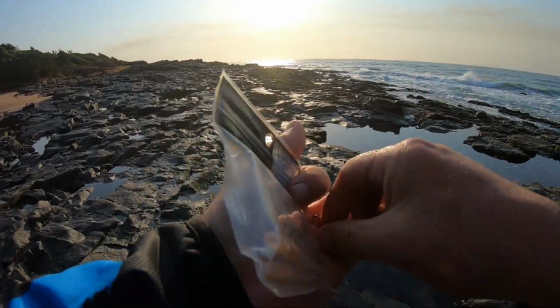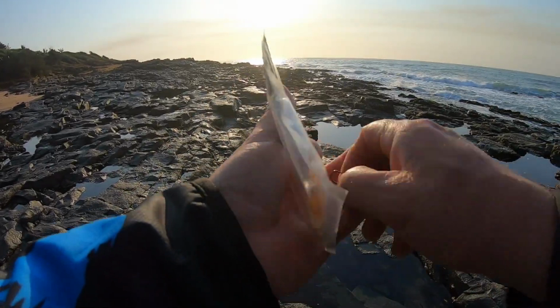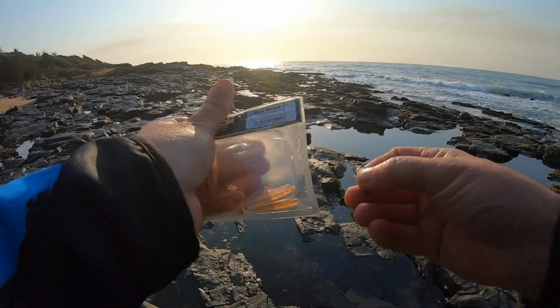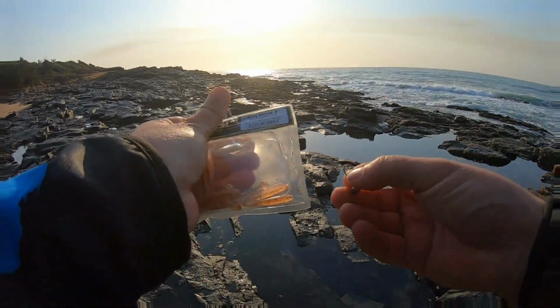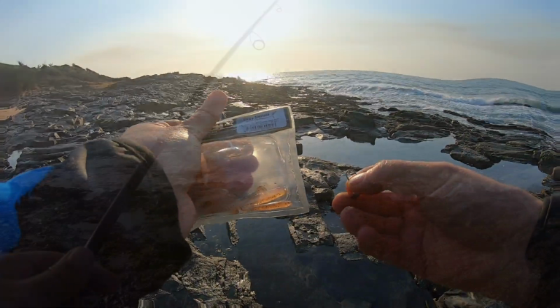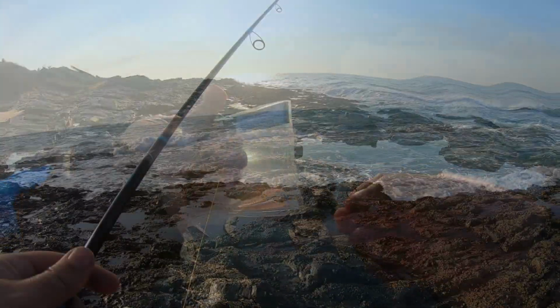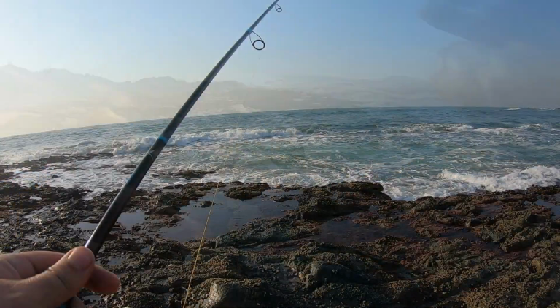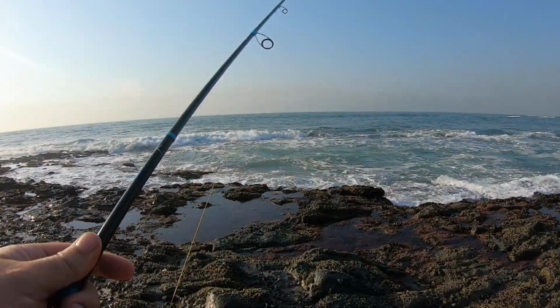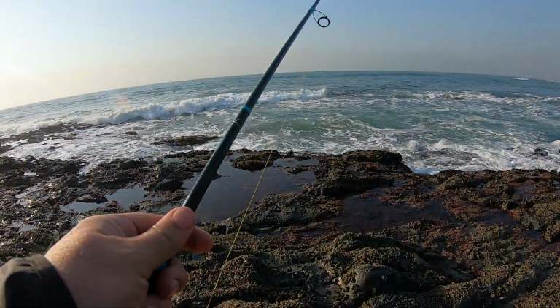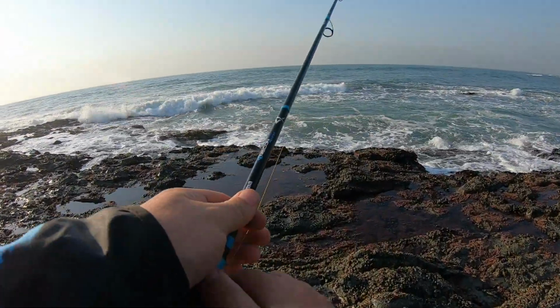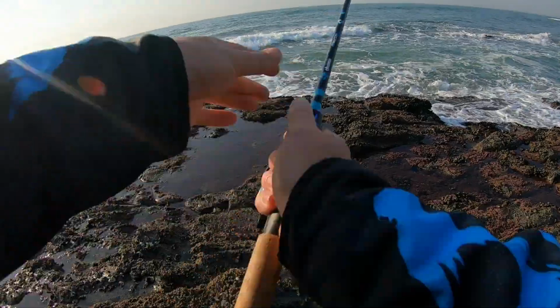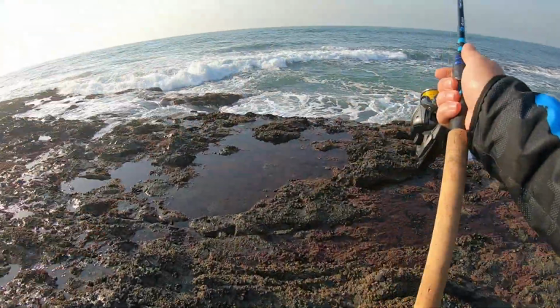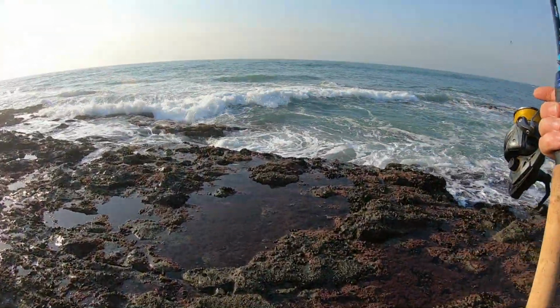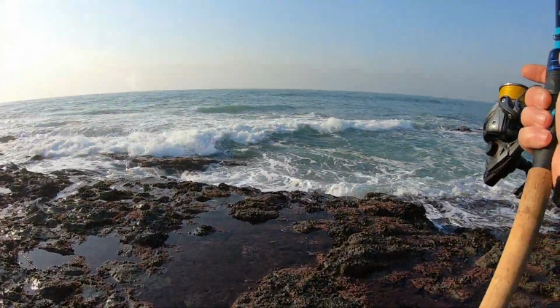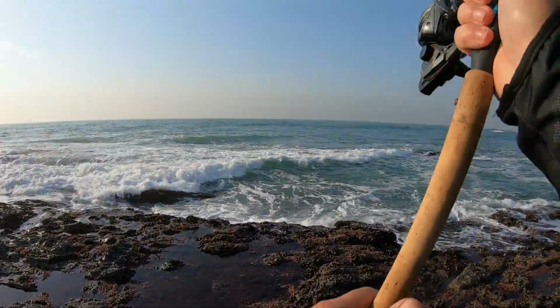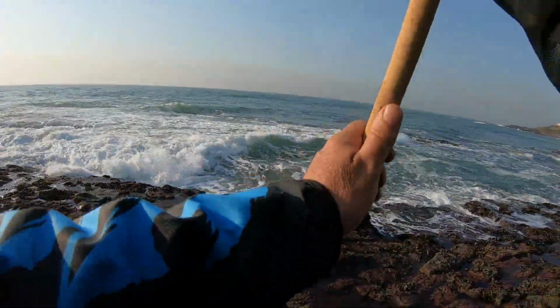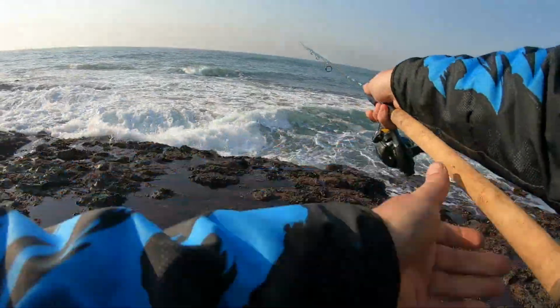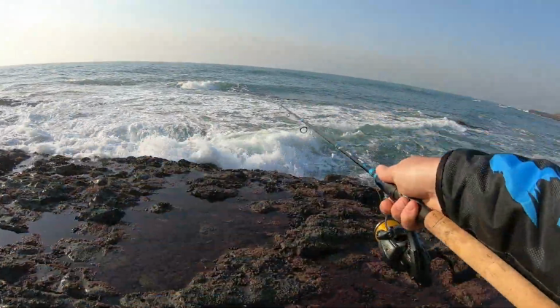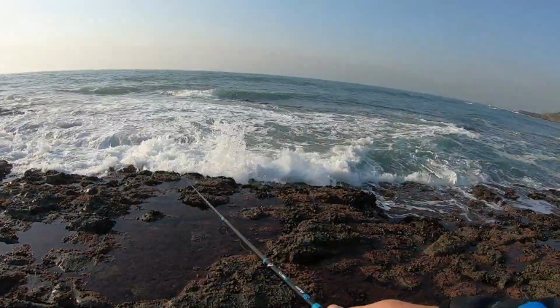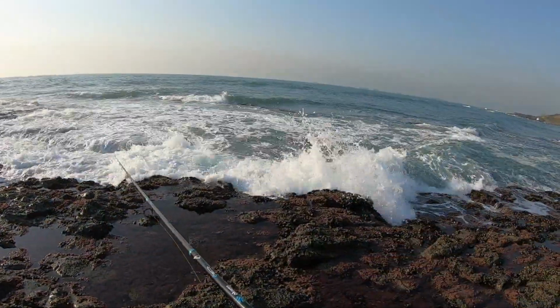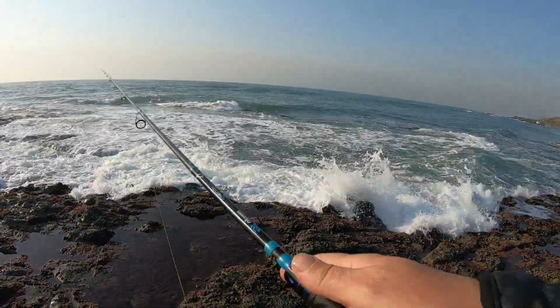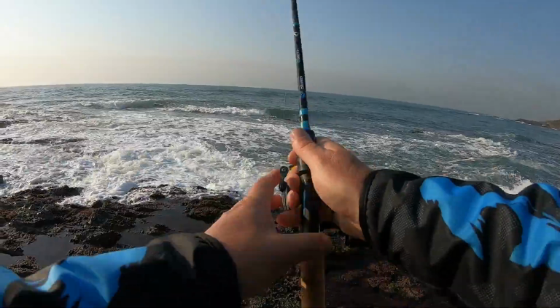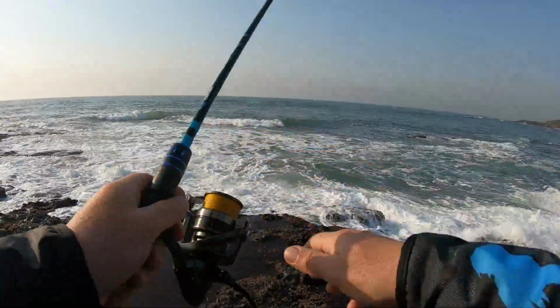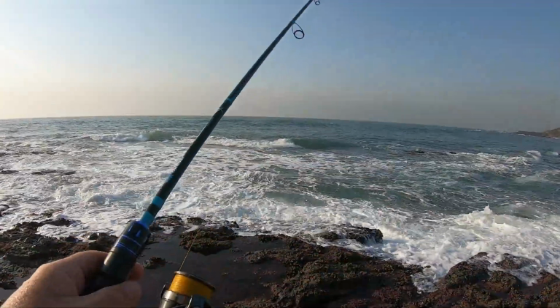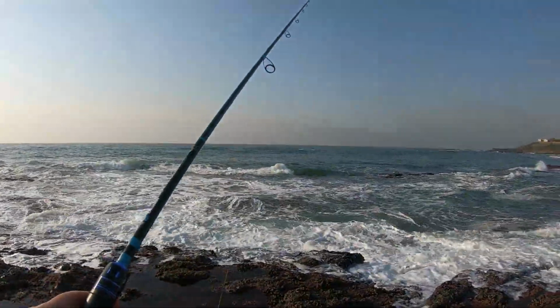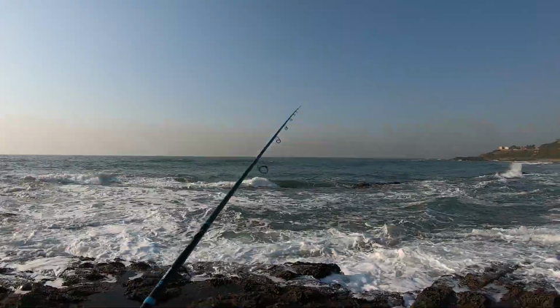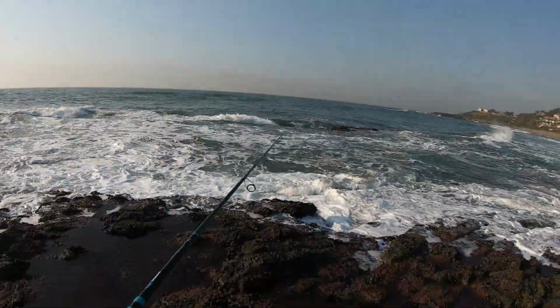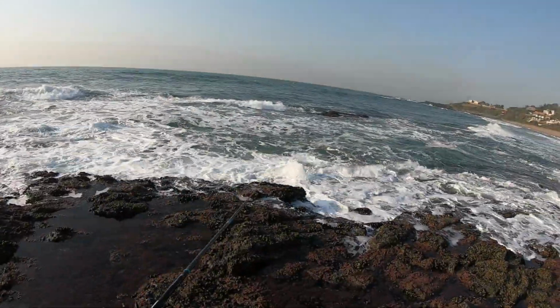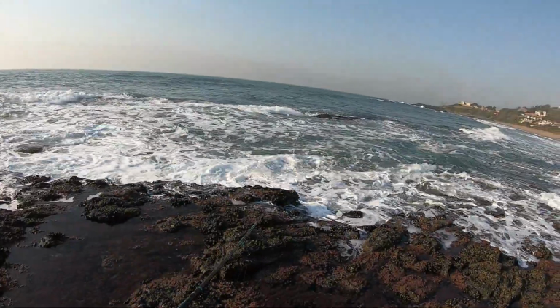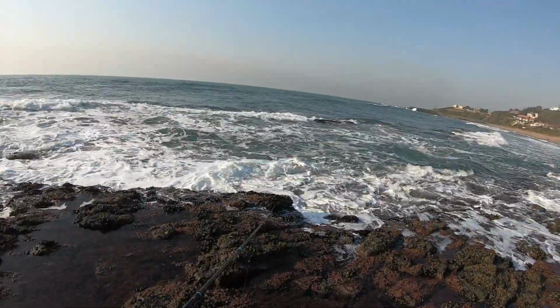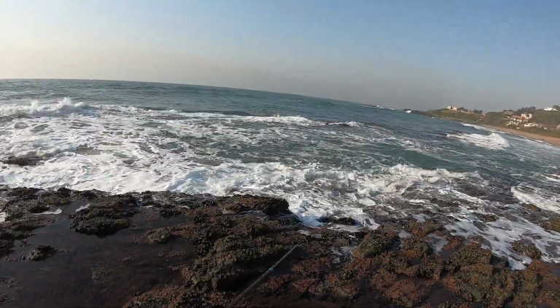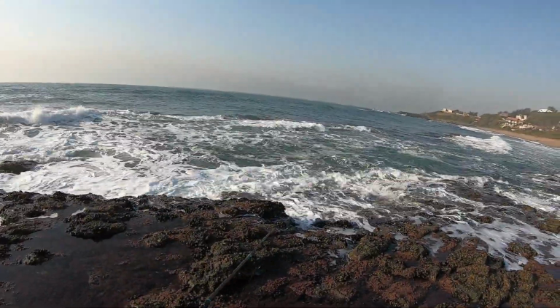Let me put that on and get fishing. I tried the beach and had no success there, so I'm gonna give it one more course up here on the rocks.